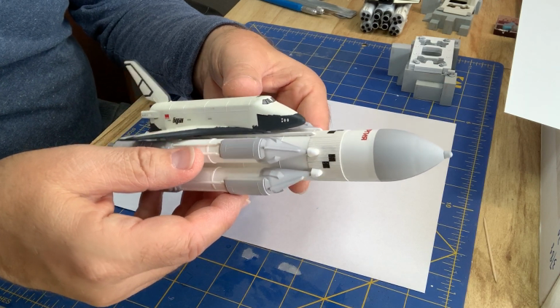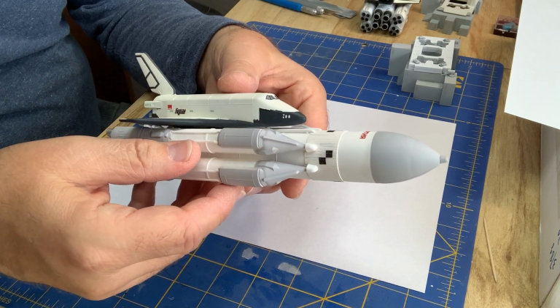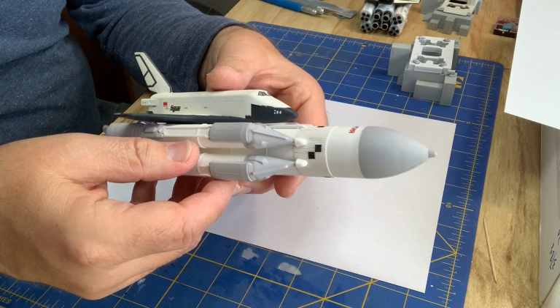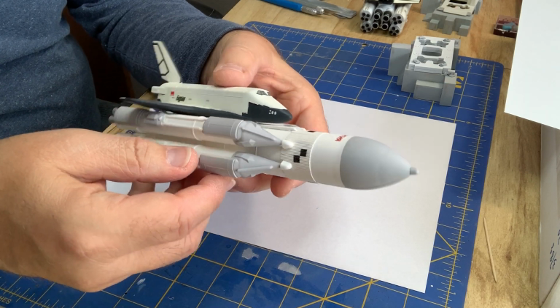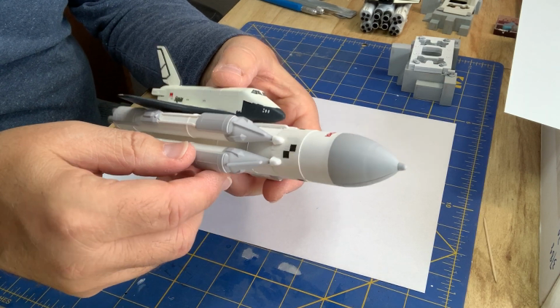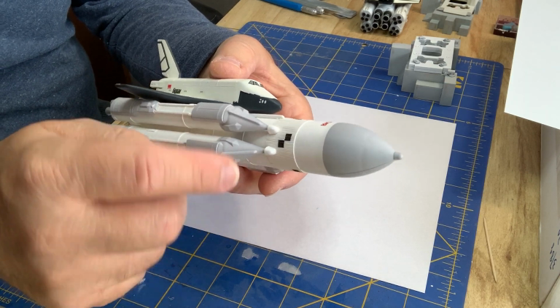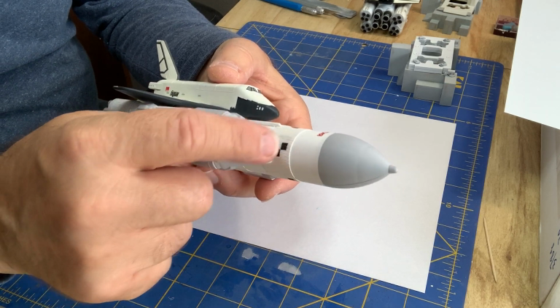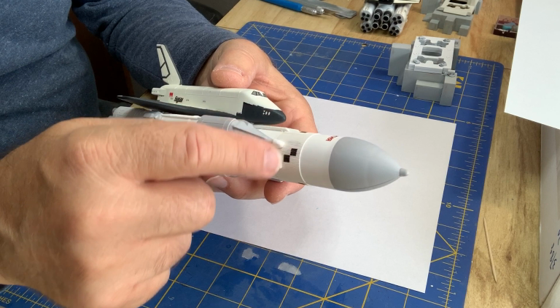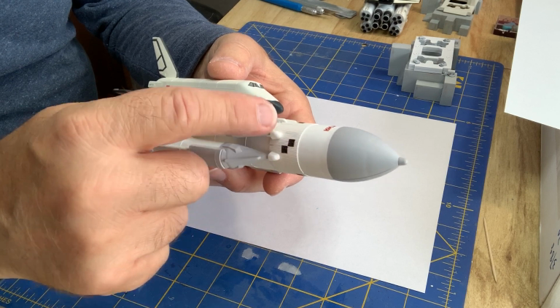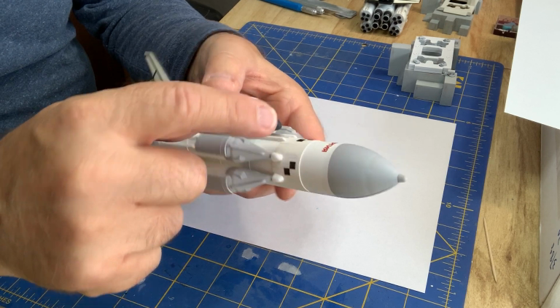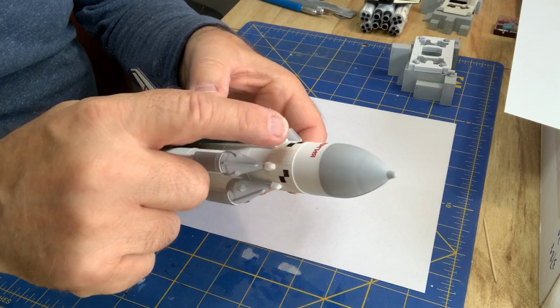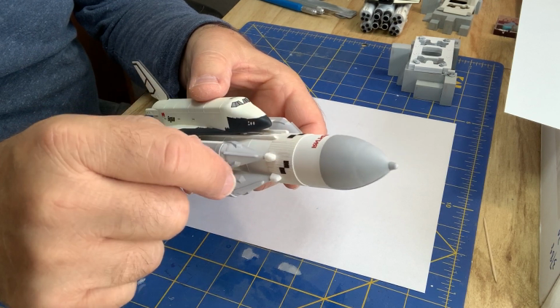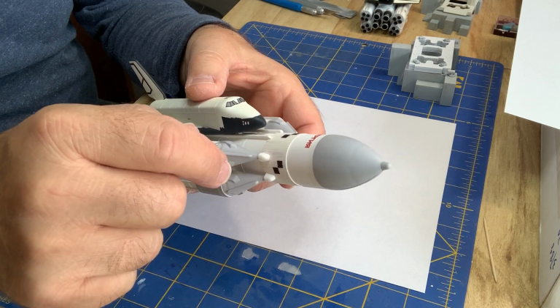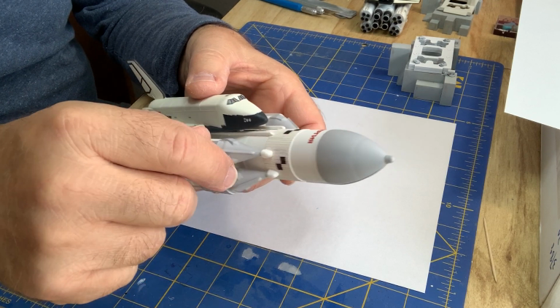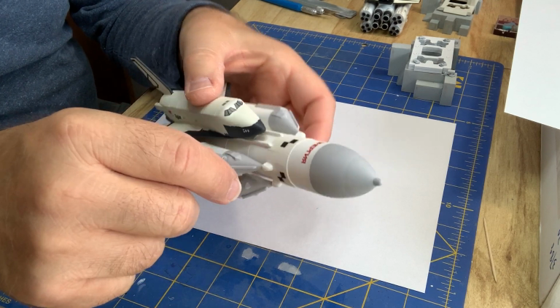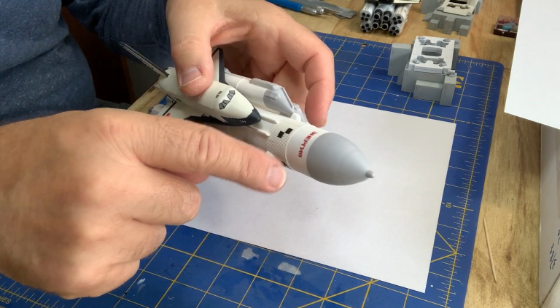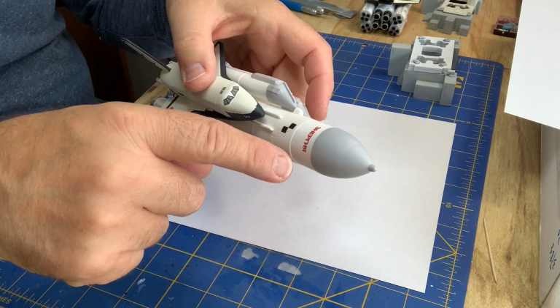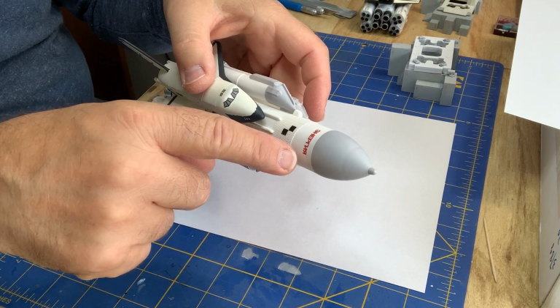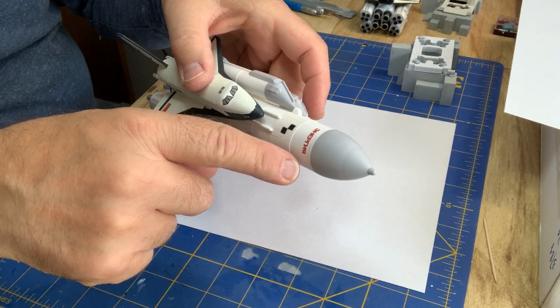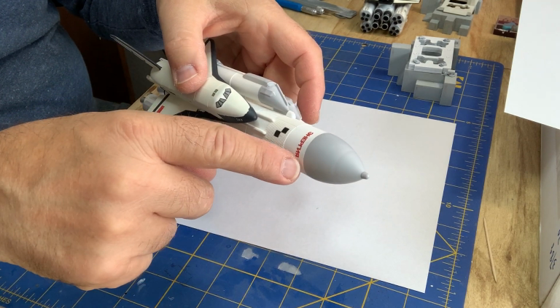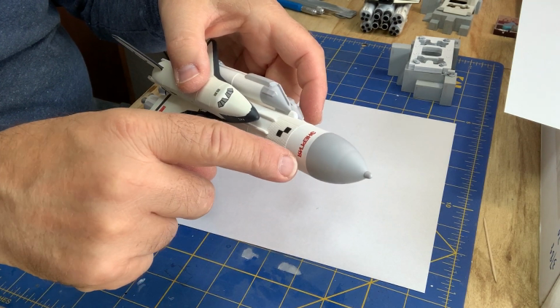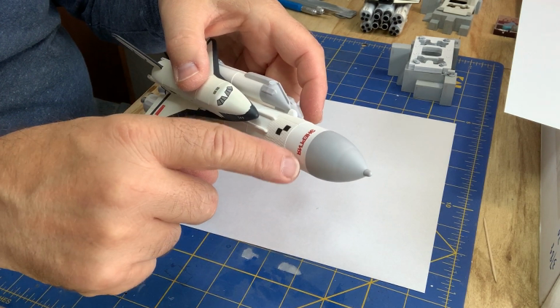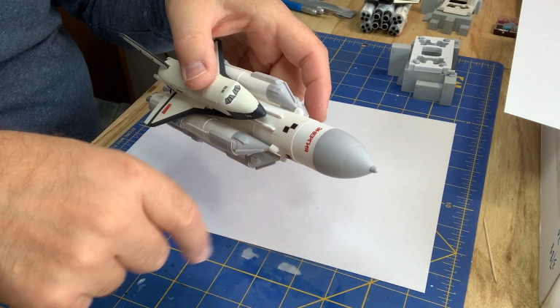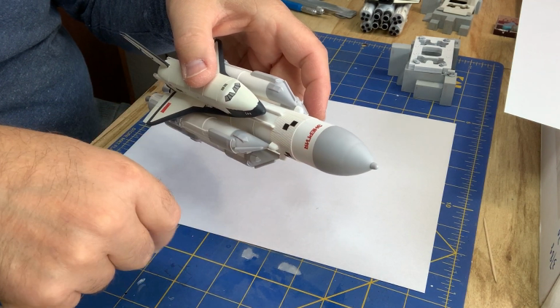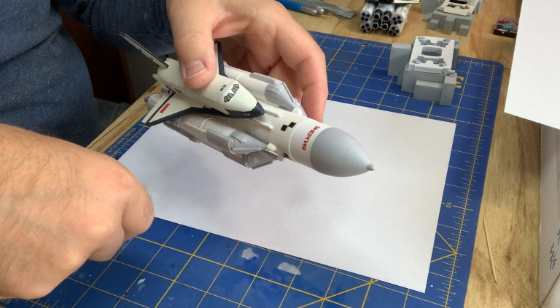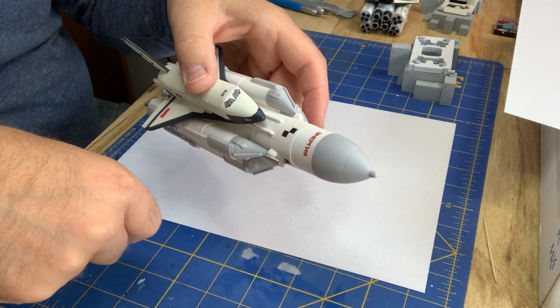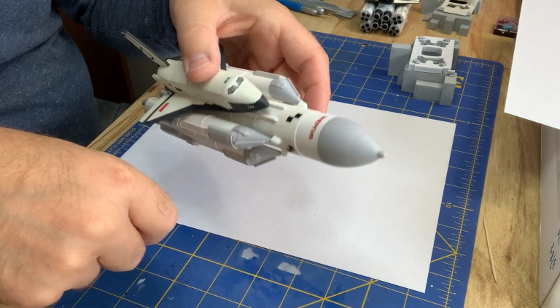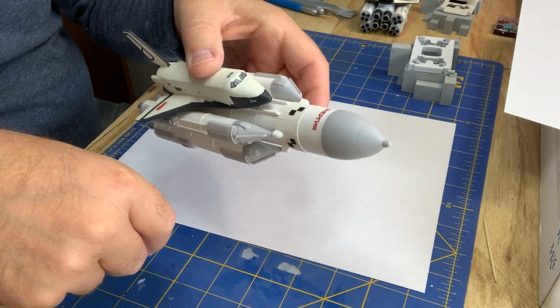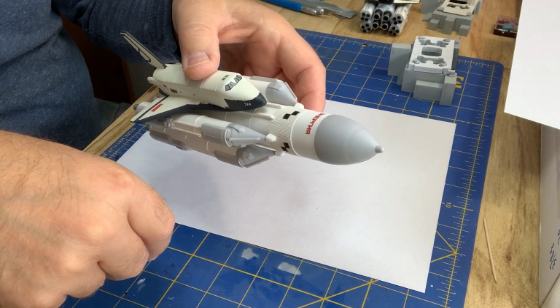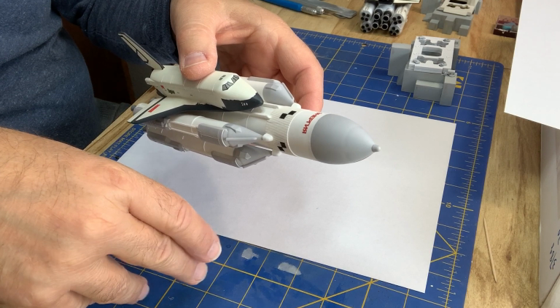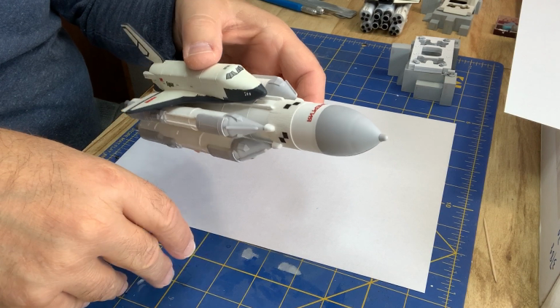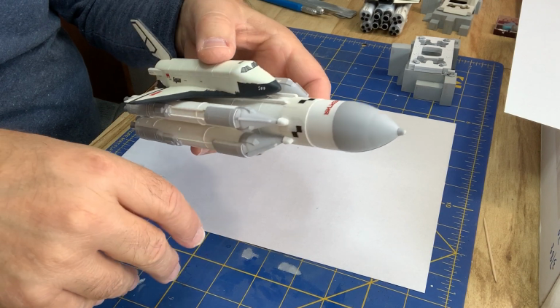I touched up some of the little square decals. This is a scanned and reprinted Energia in Cyrillic.